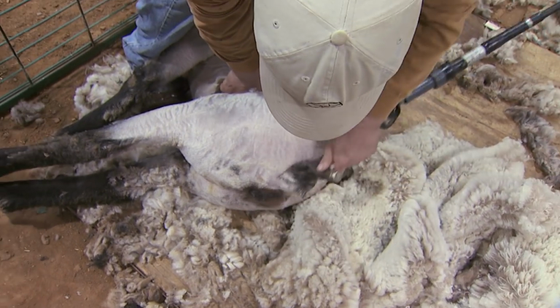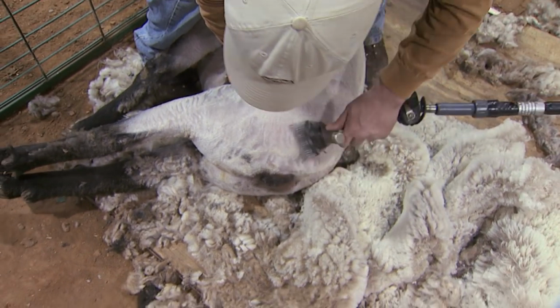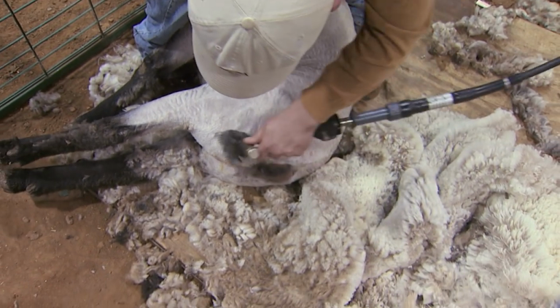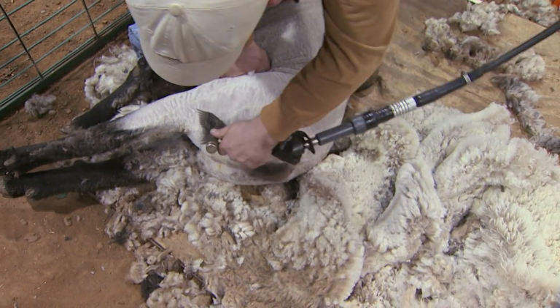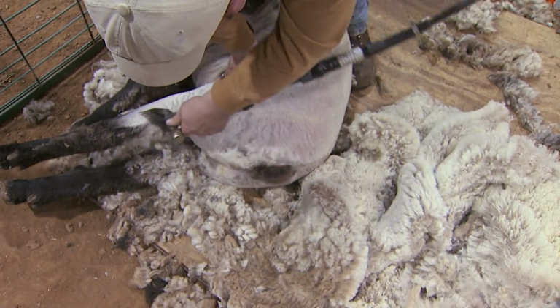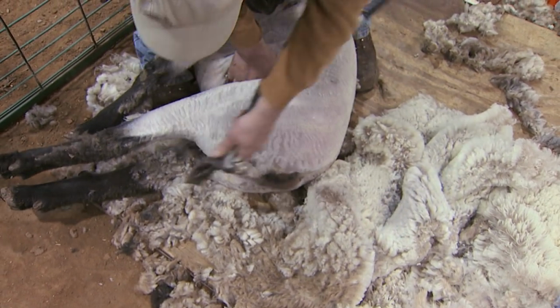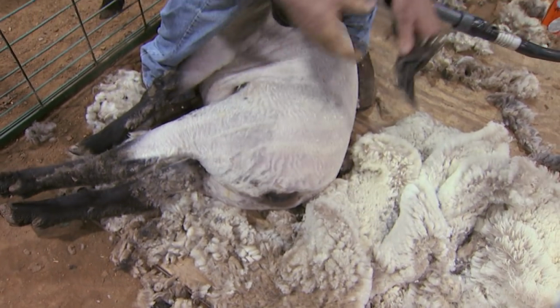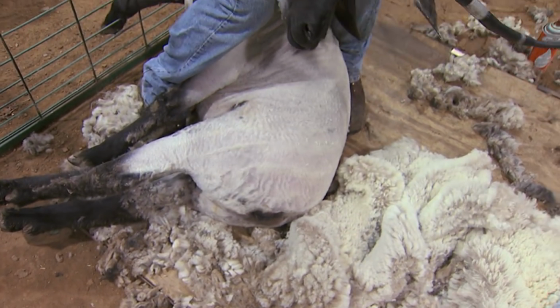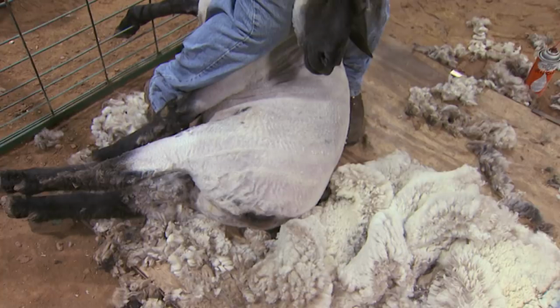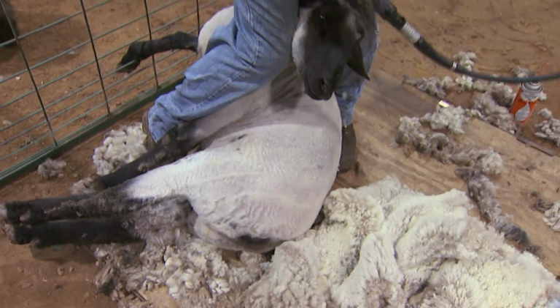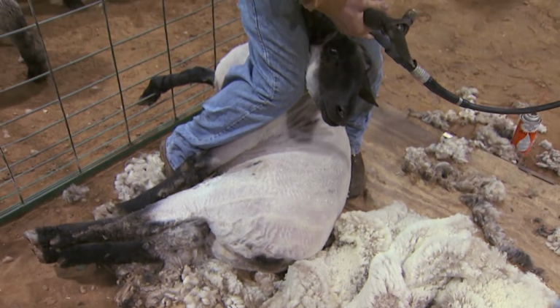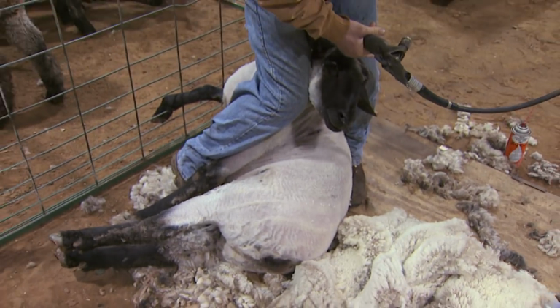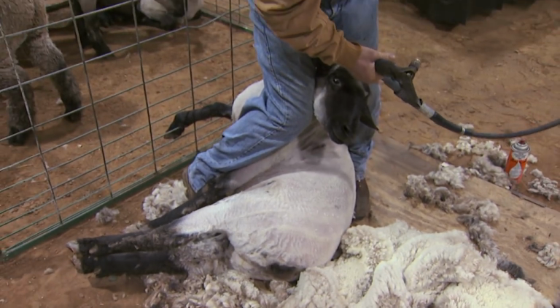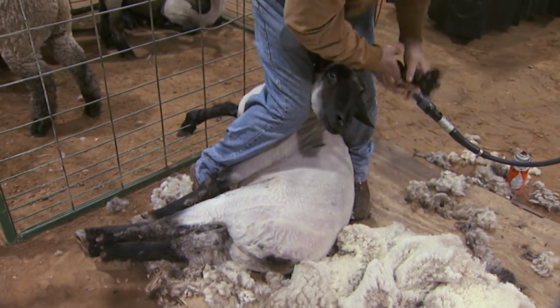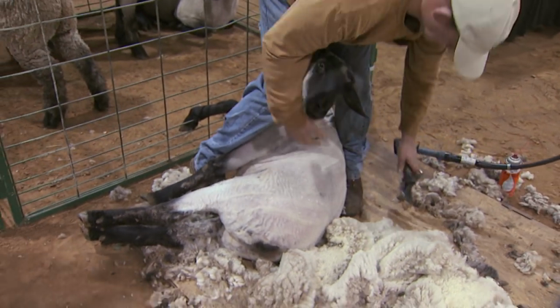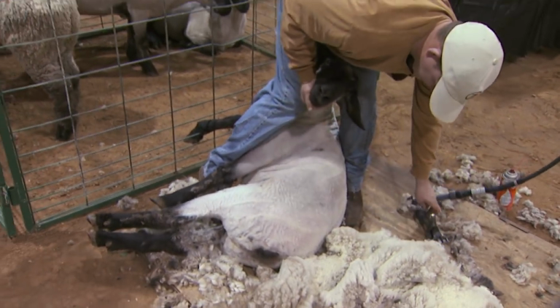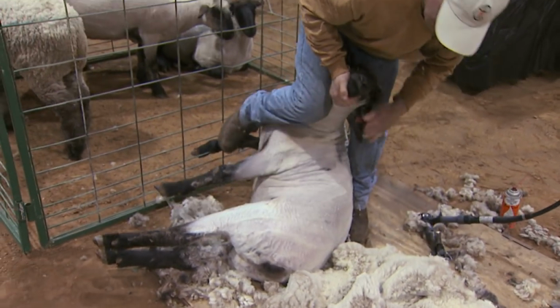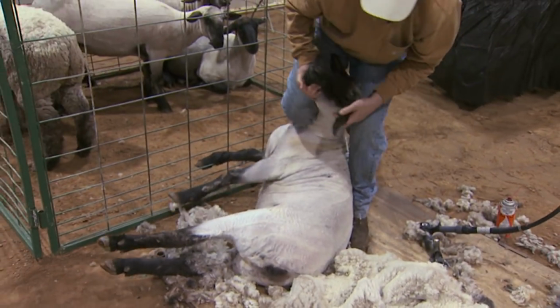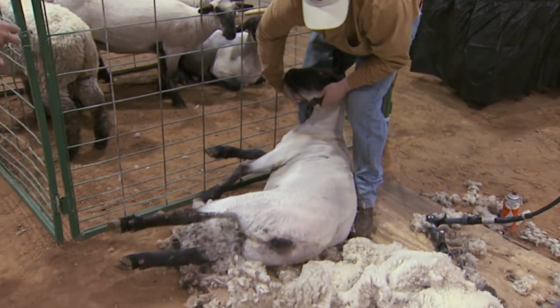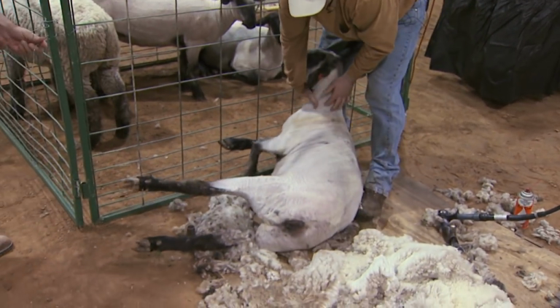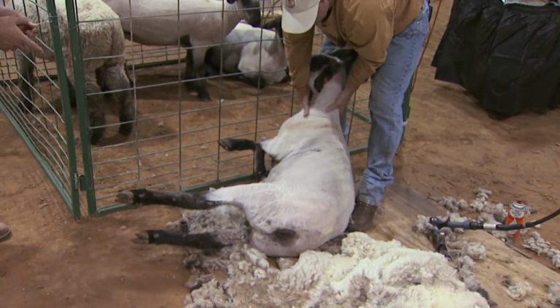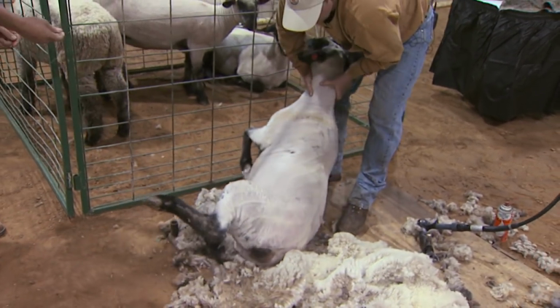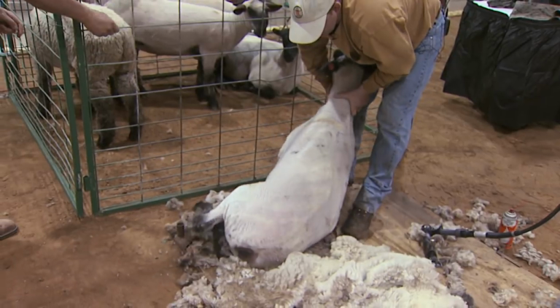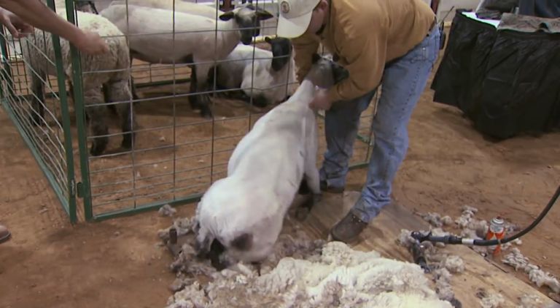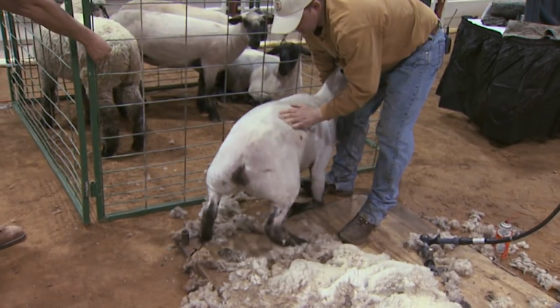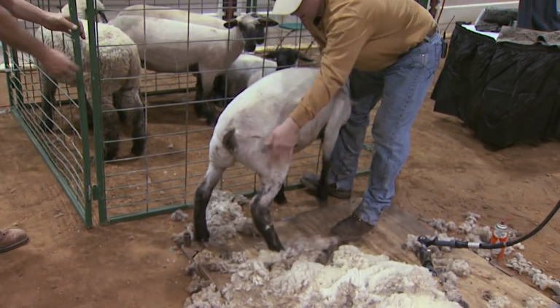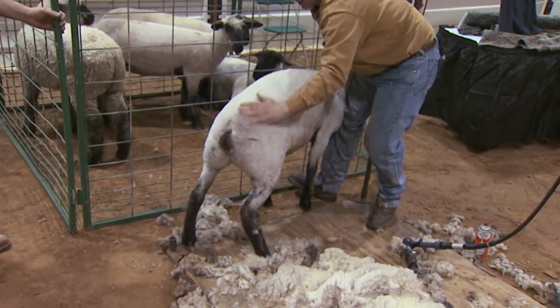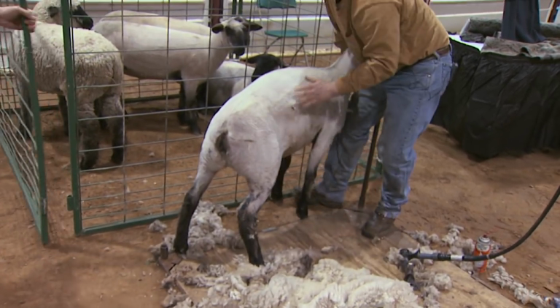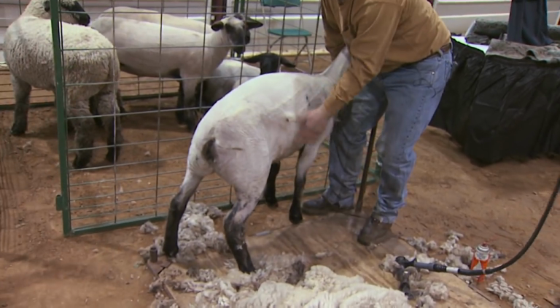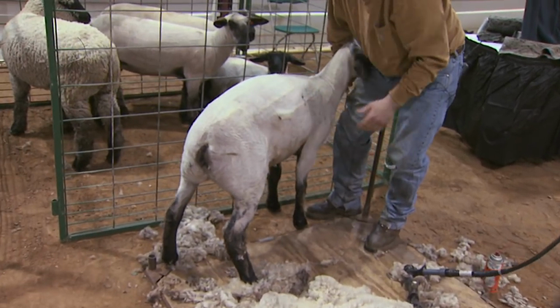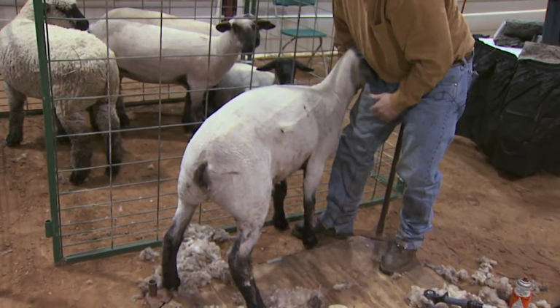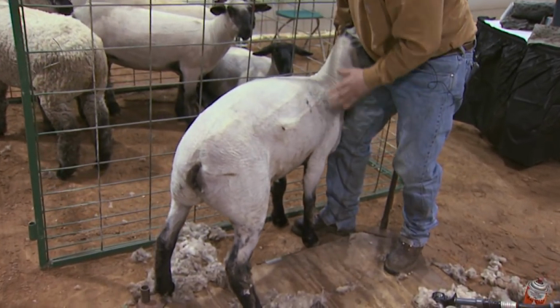We've sheared the sheep. And this is what a freshly sheared sheep will look like.